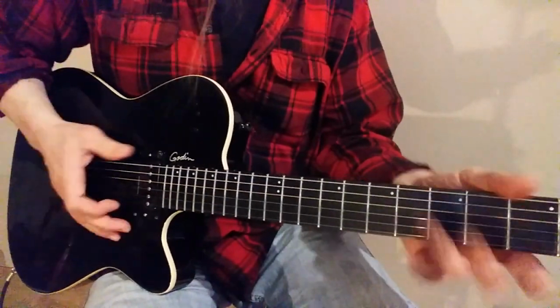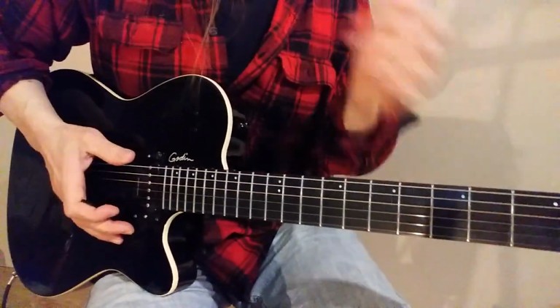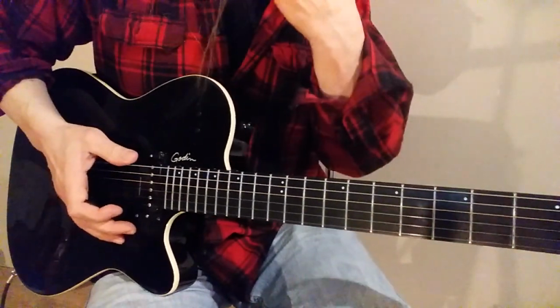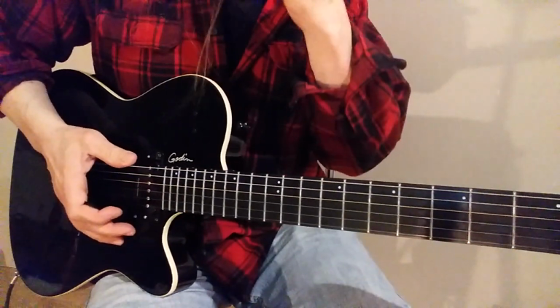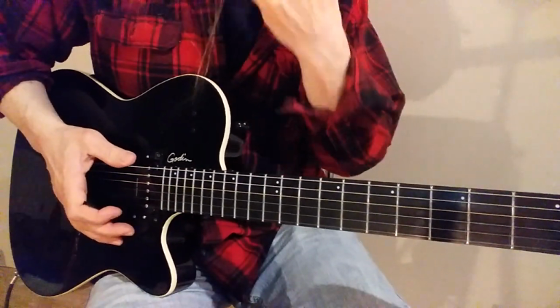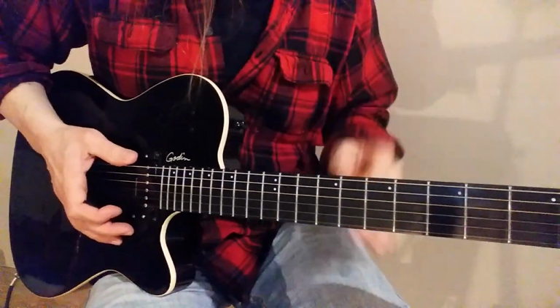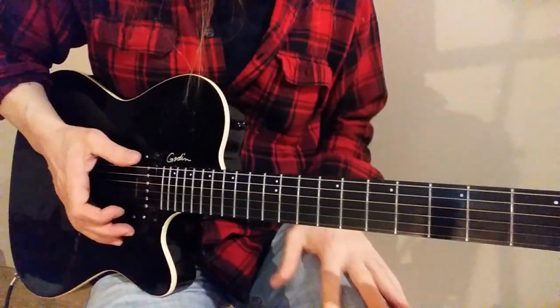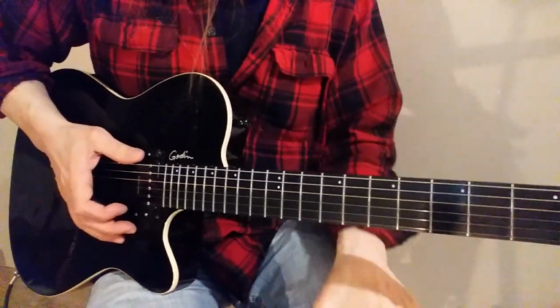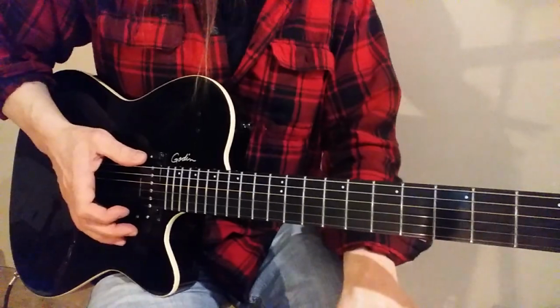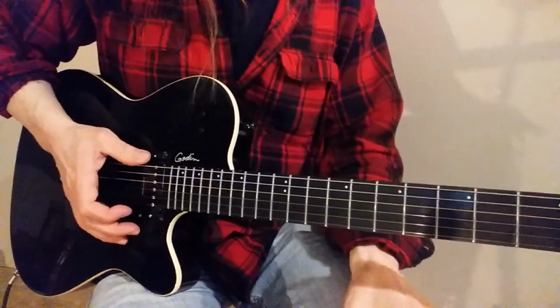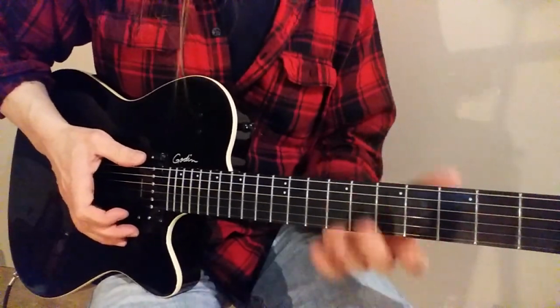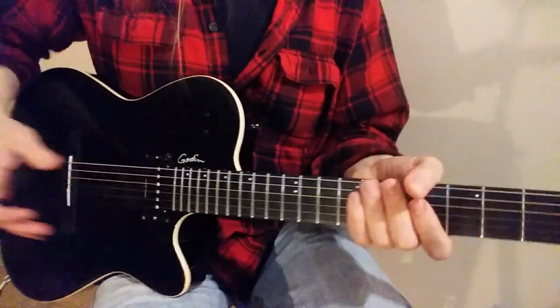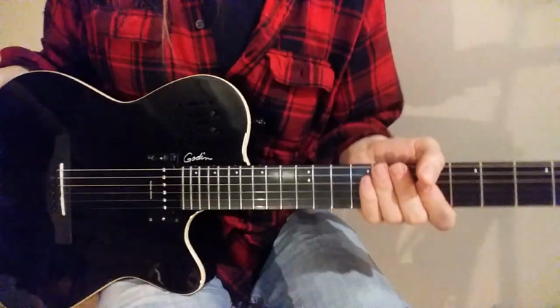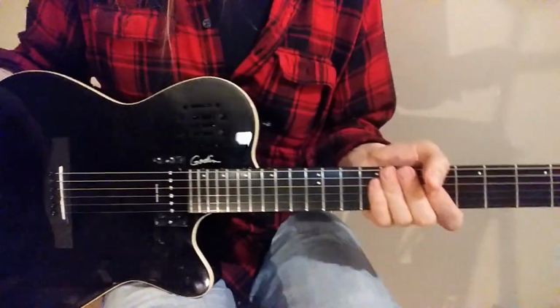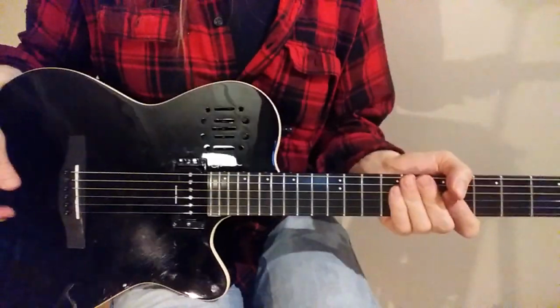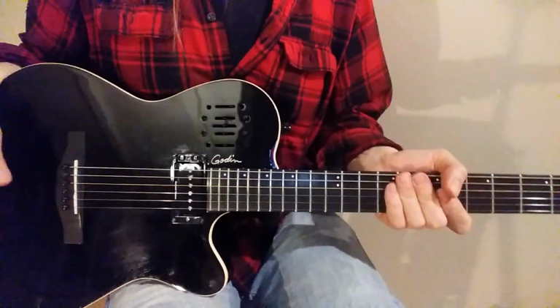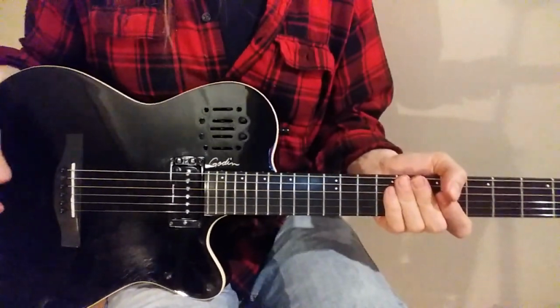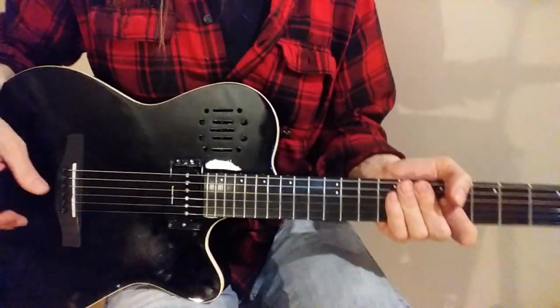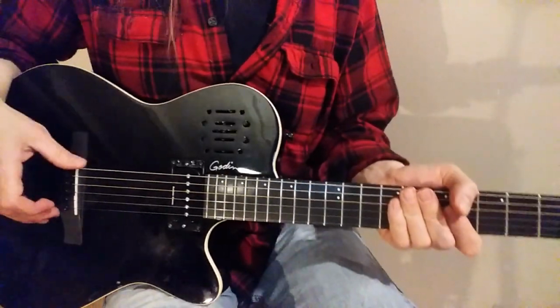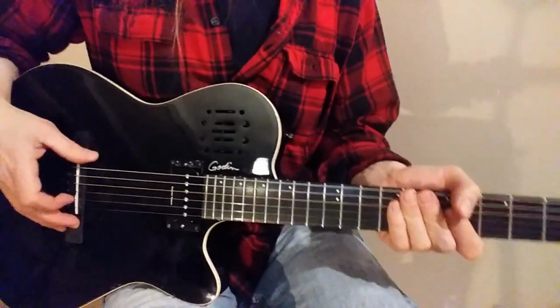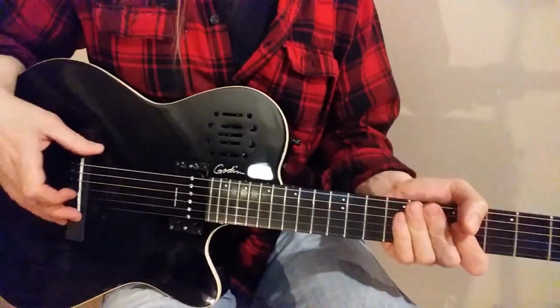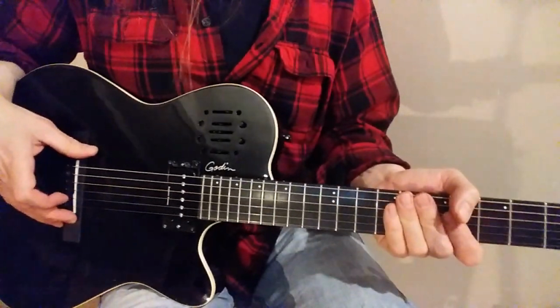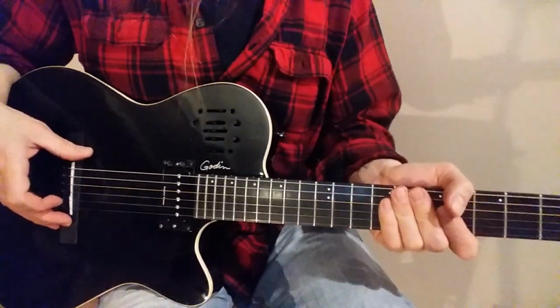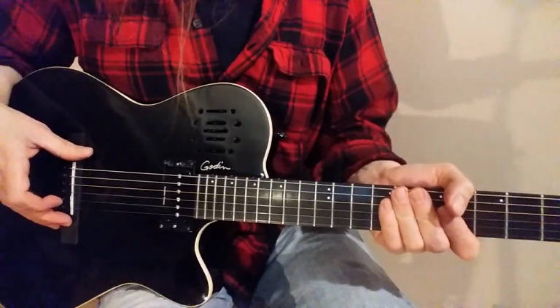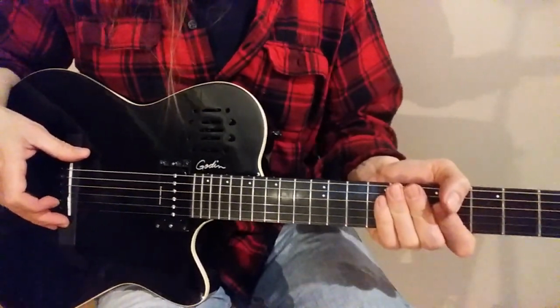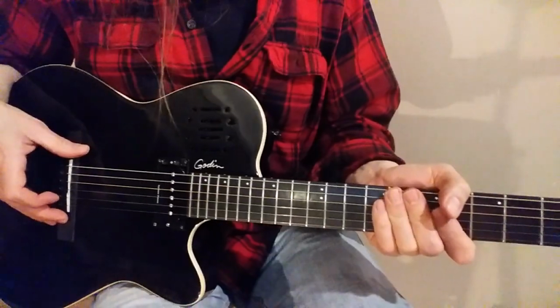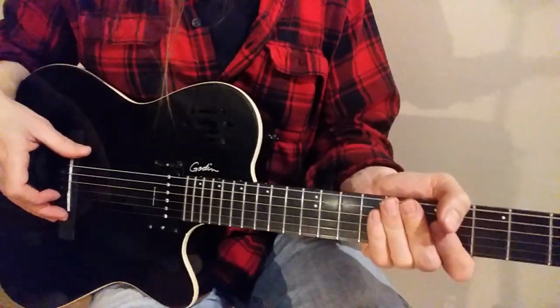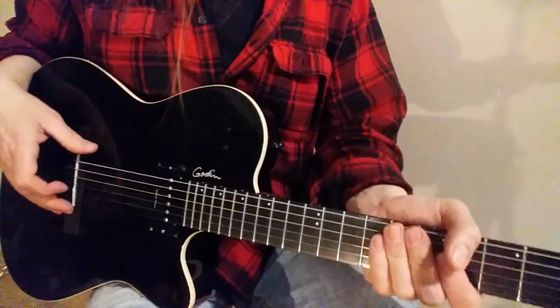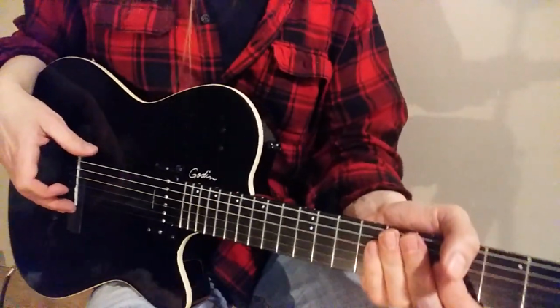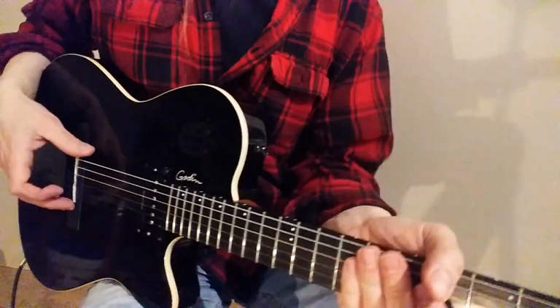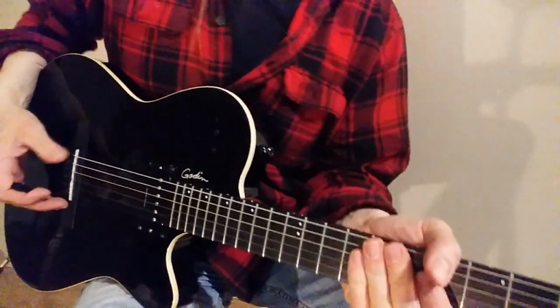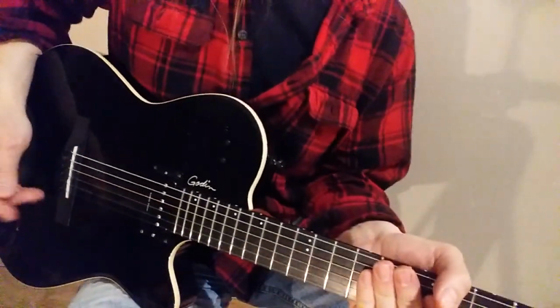So there's the four different sounds you can get out of your Godin A6 if you upgrade it with a Seymour Duncan P-Rail. Thanks for watching.